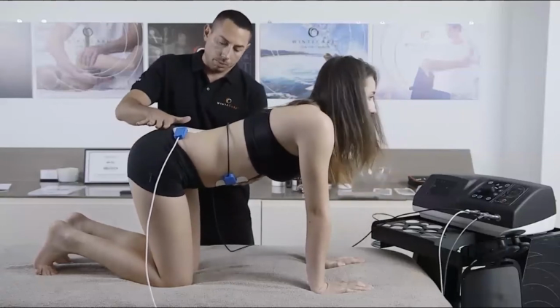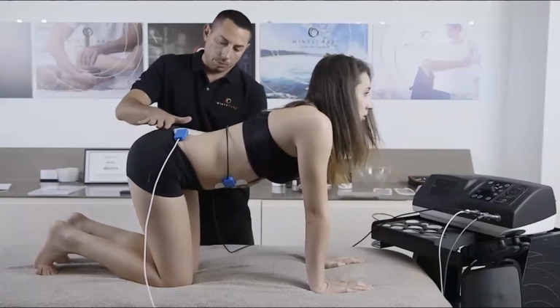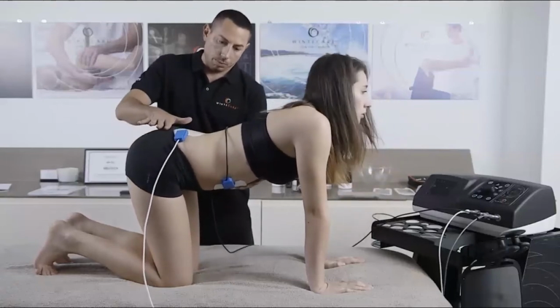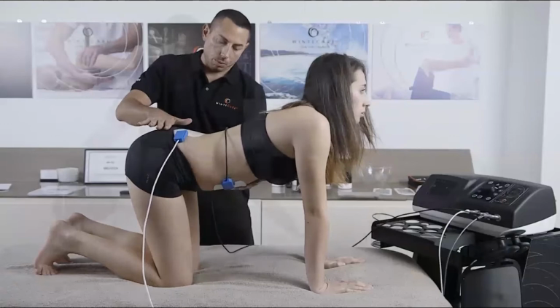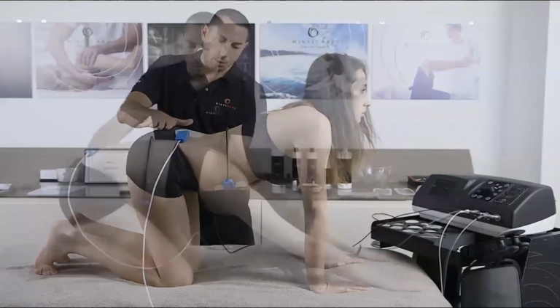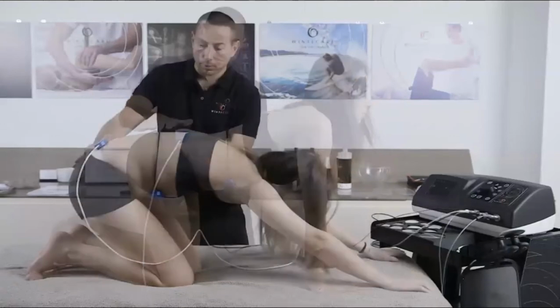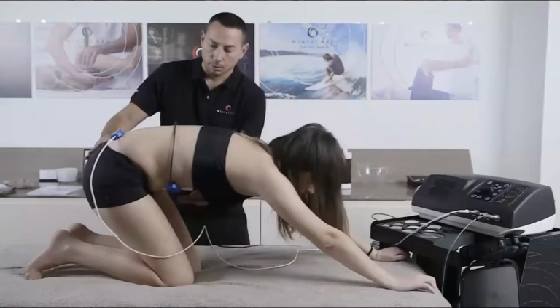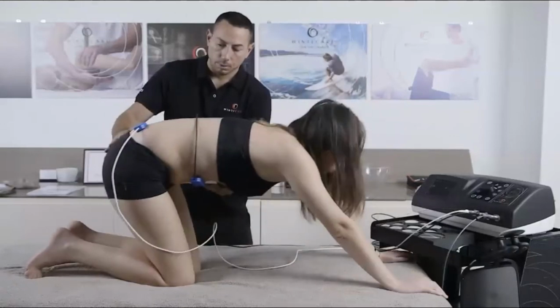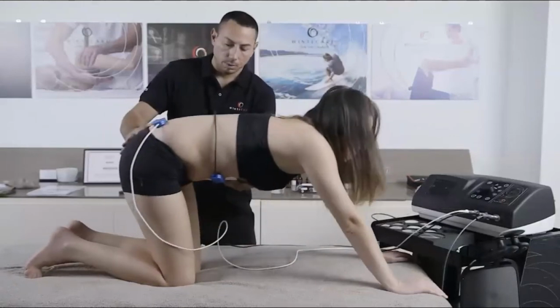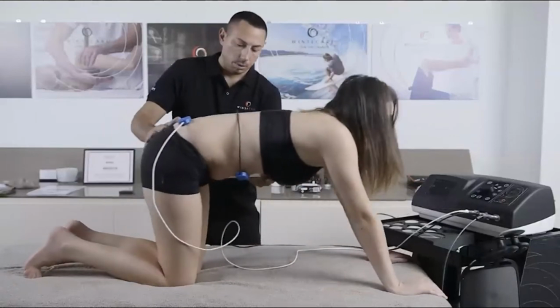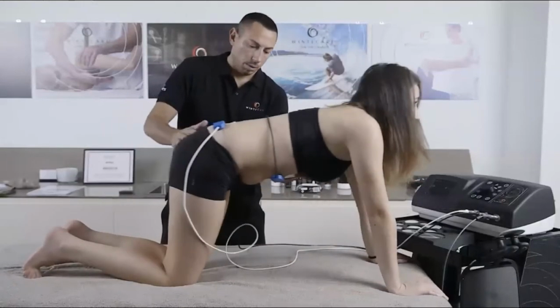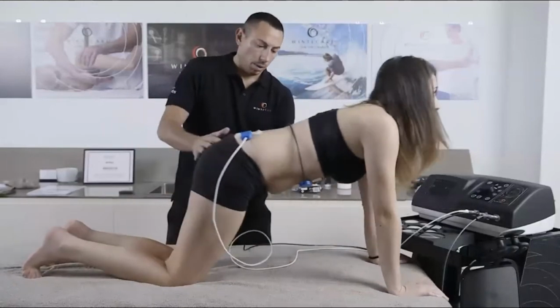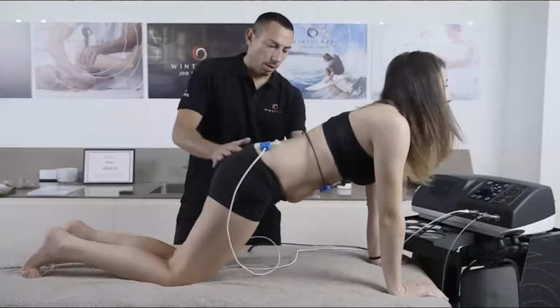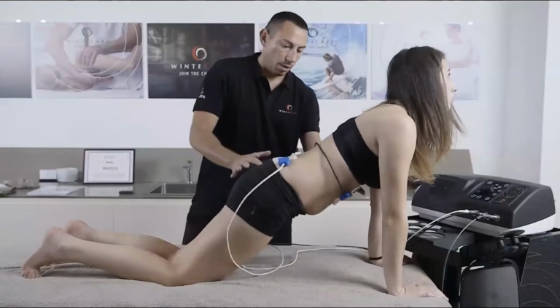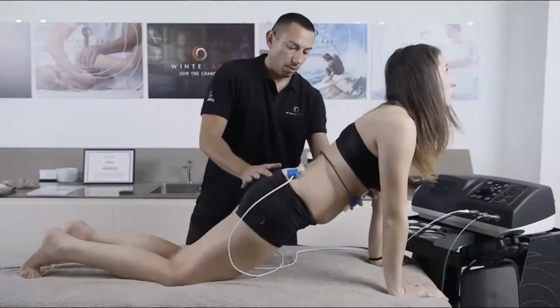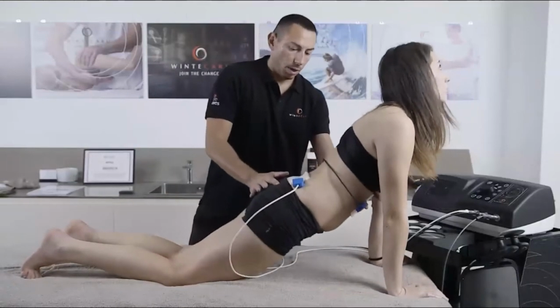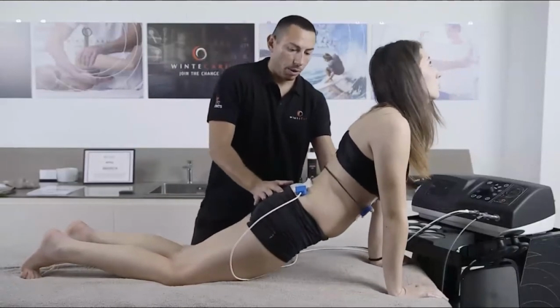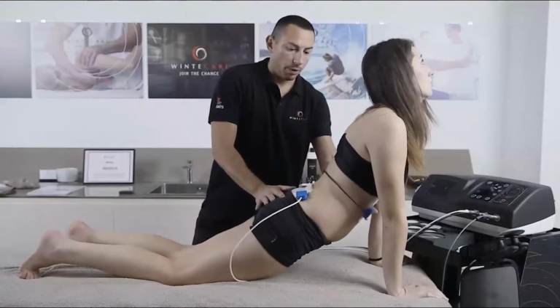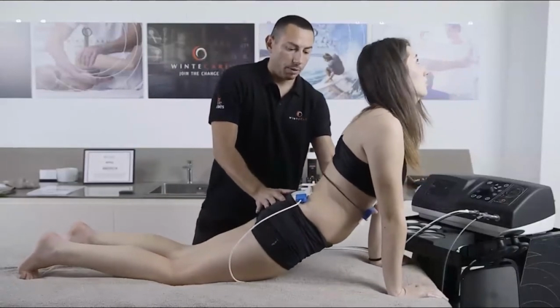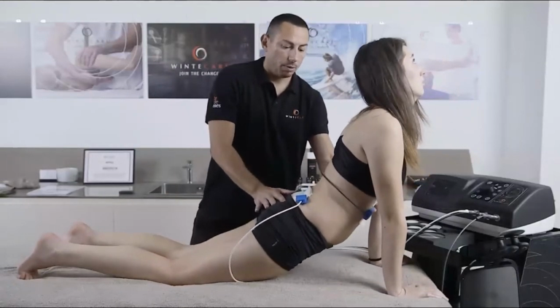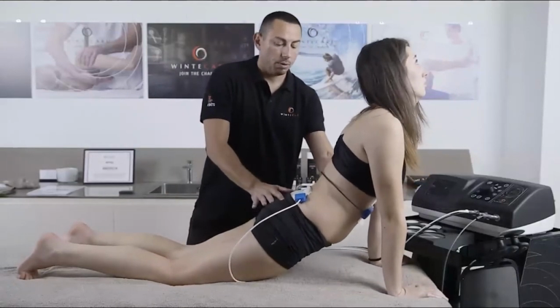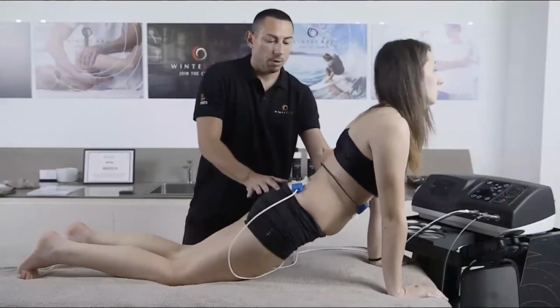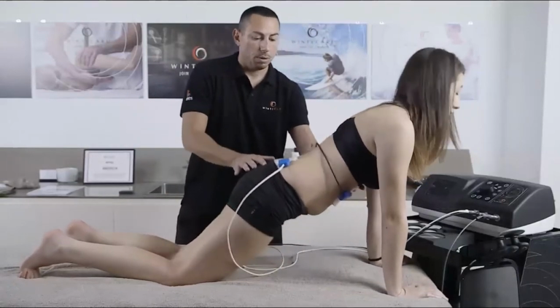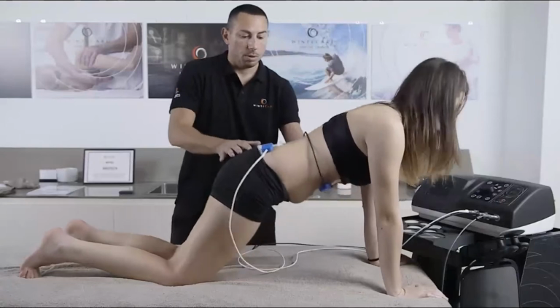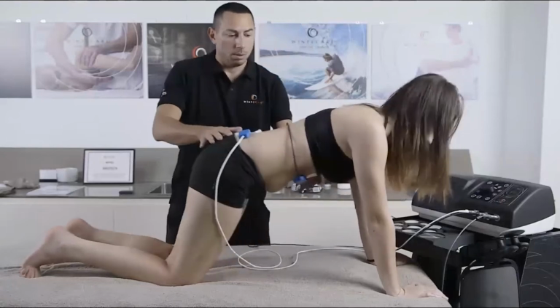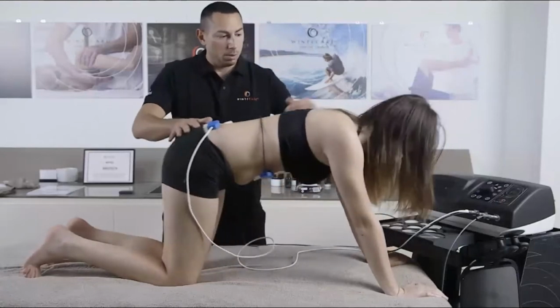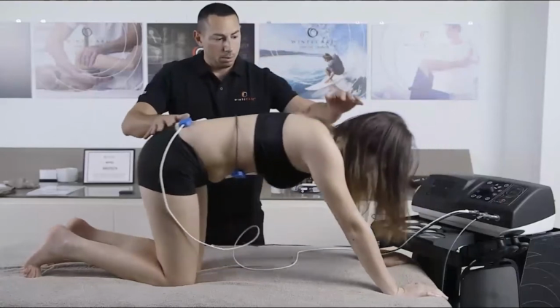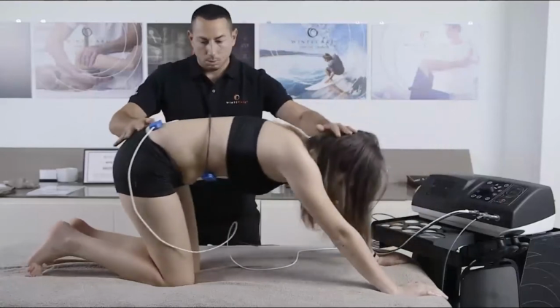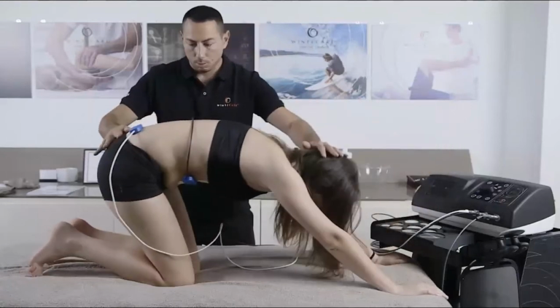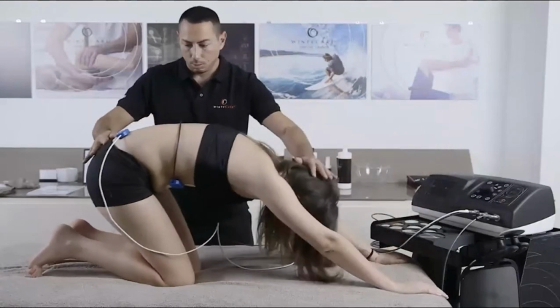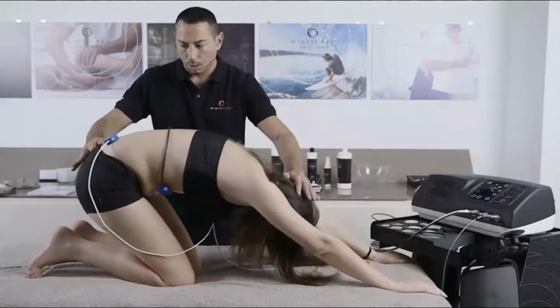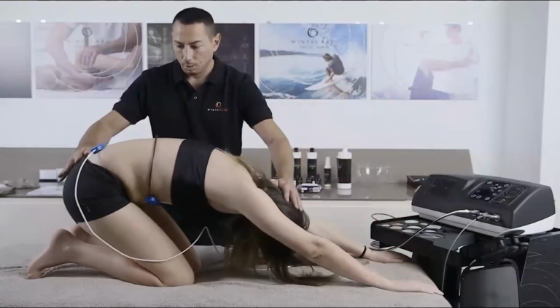tissues. That makes the treatment effective and at the same time safe for both the patient and the therapist.